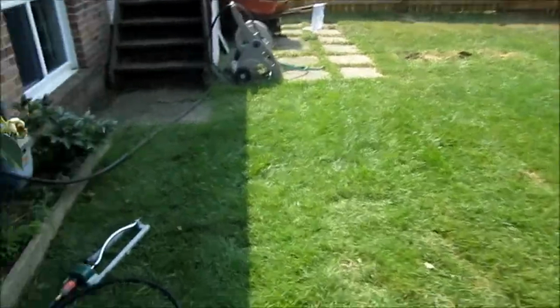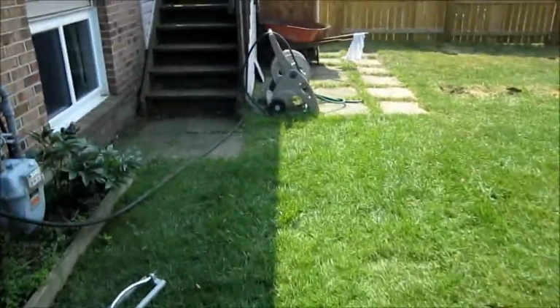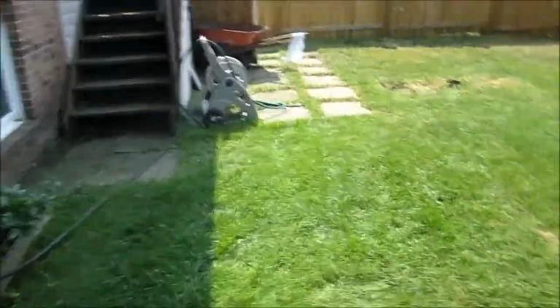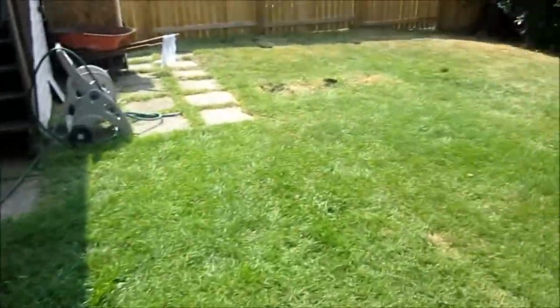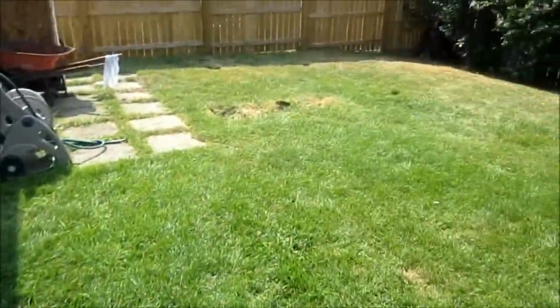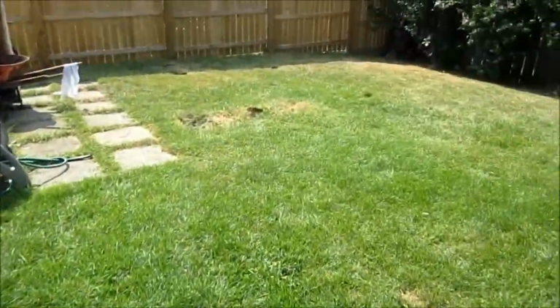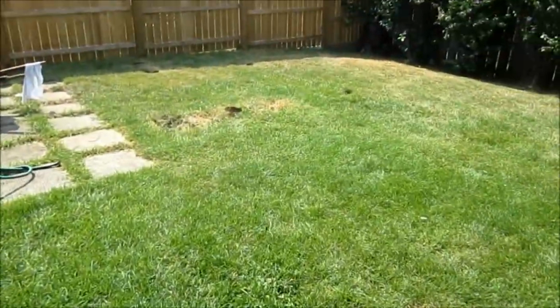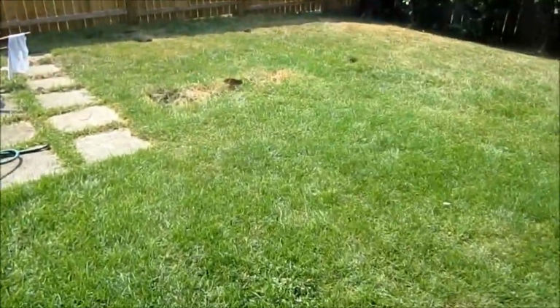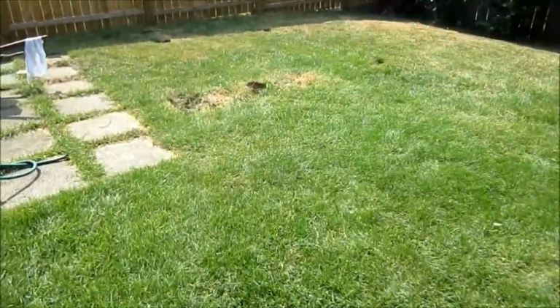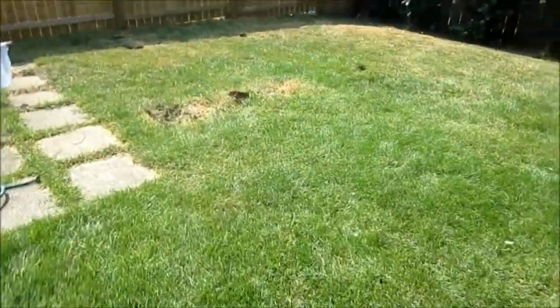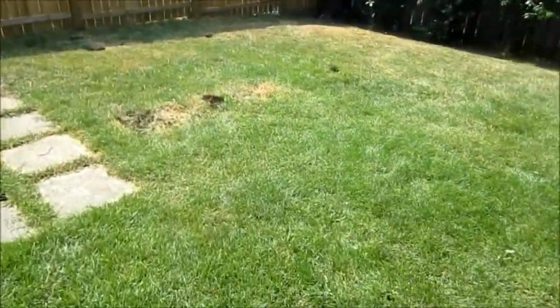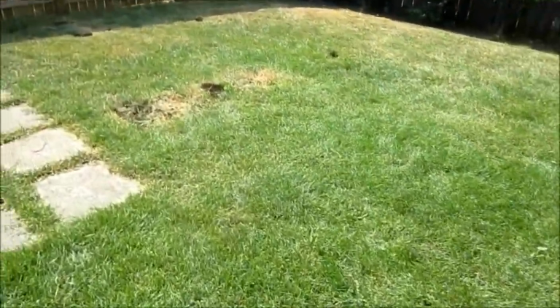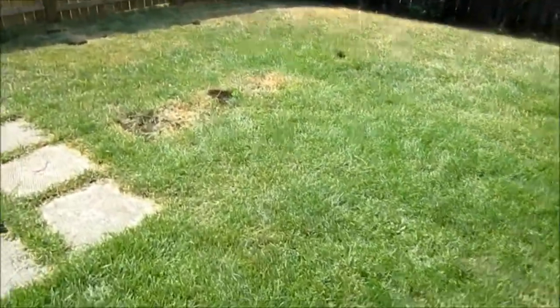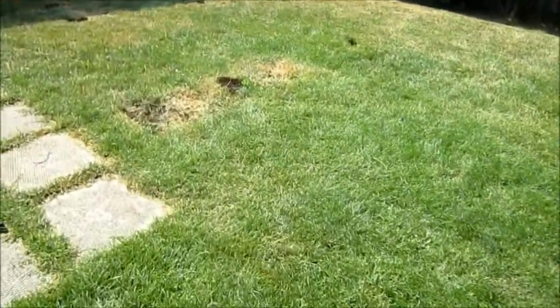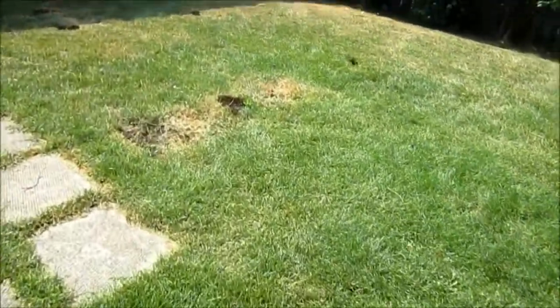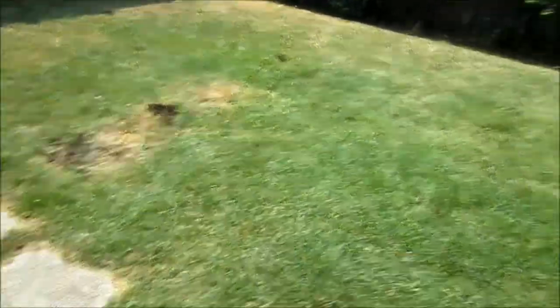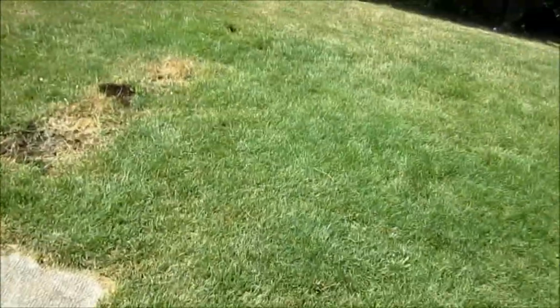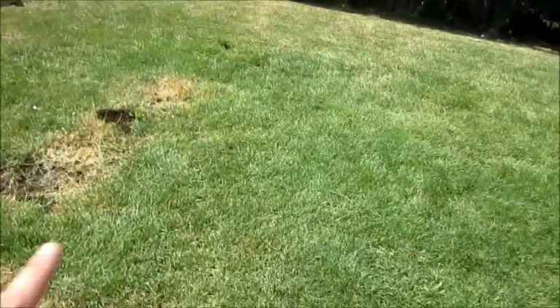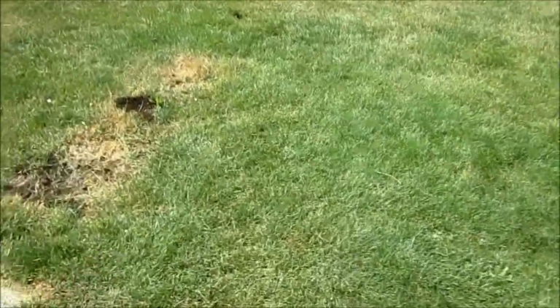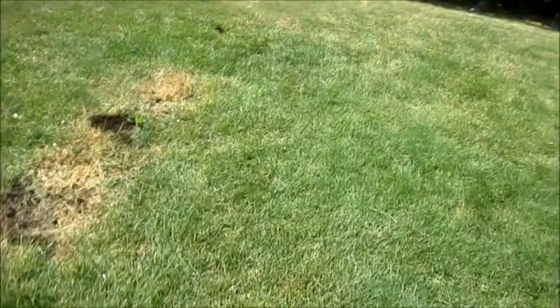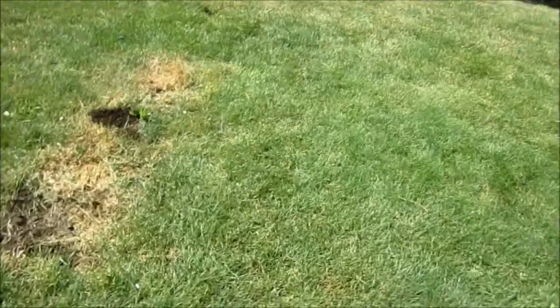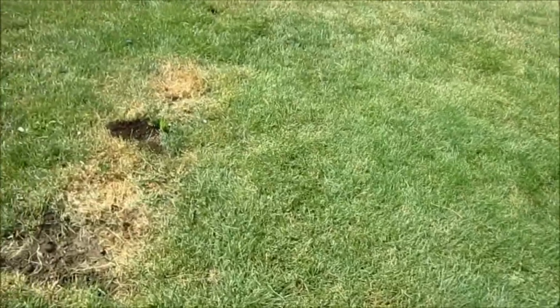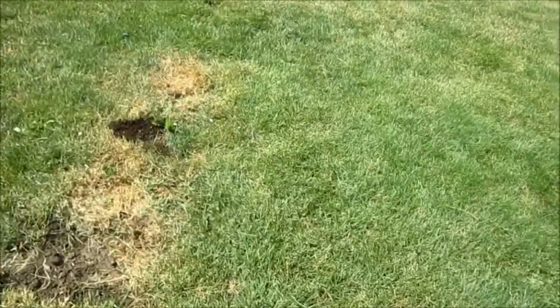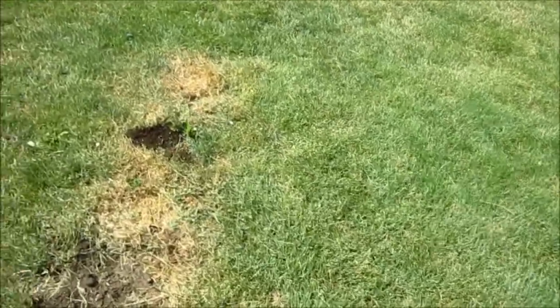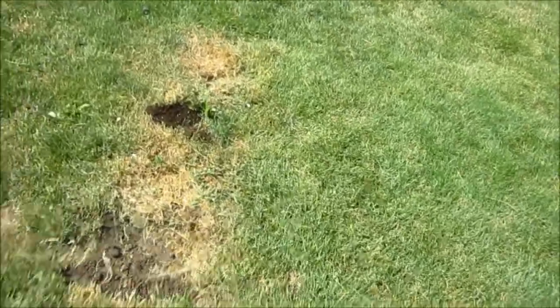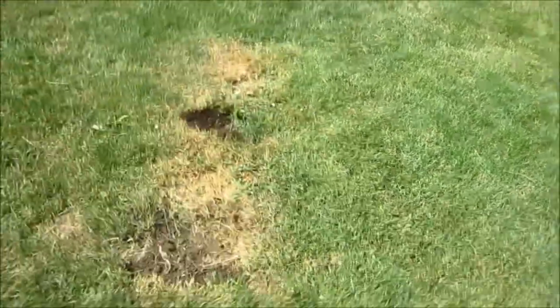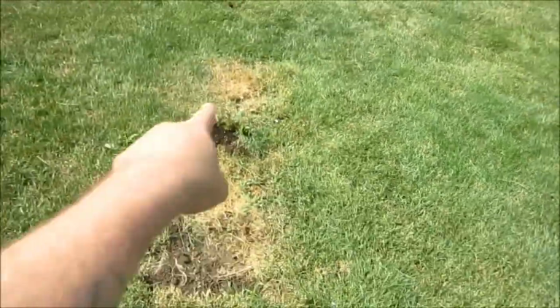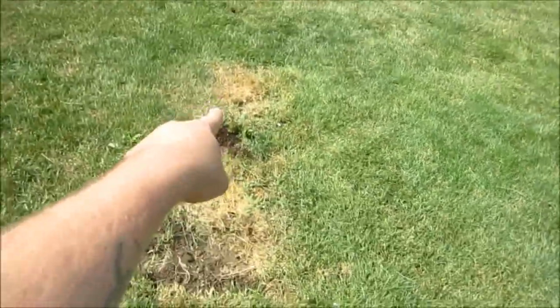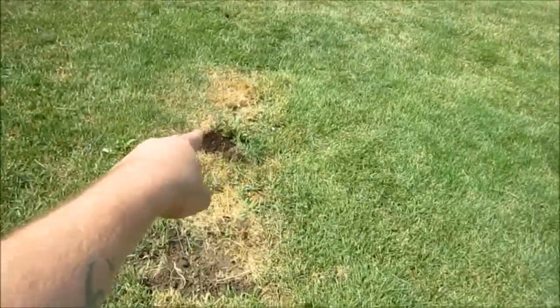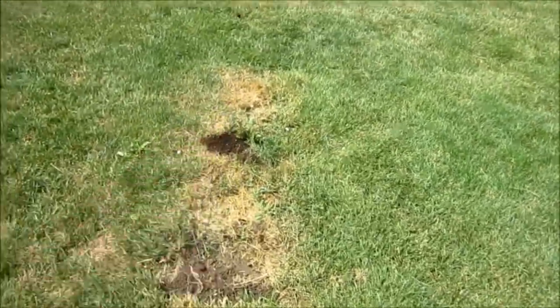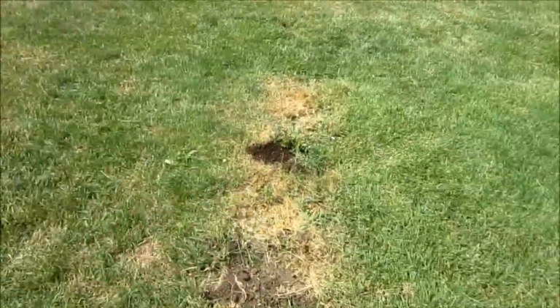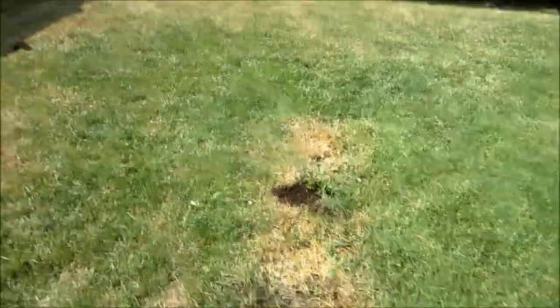Some bees wondering where their home went — sorry guys. There's a piece of honeycomb somewhere on the ground over there, right there if you can see it.